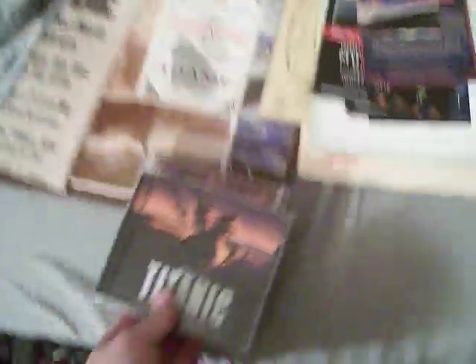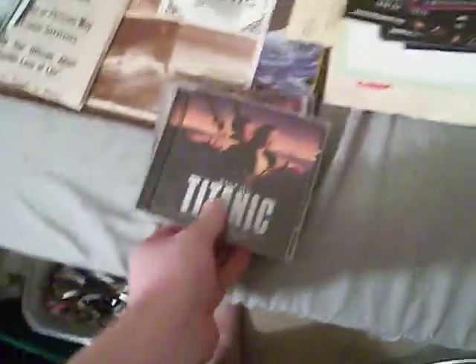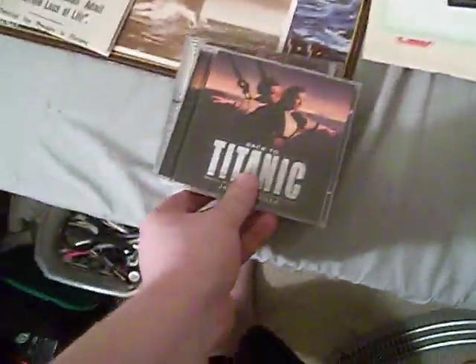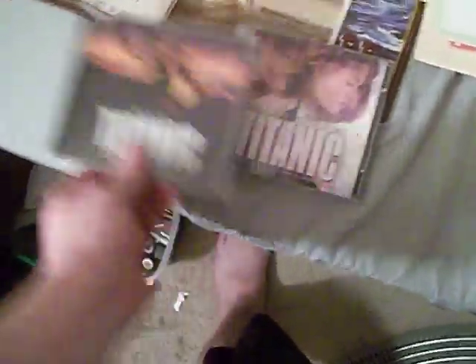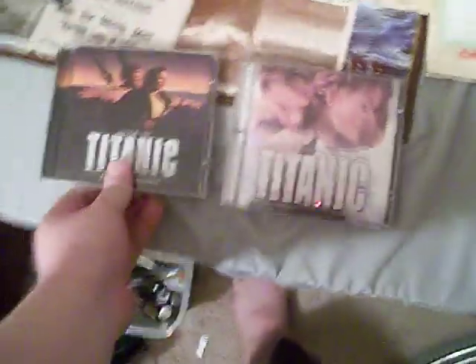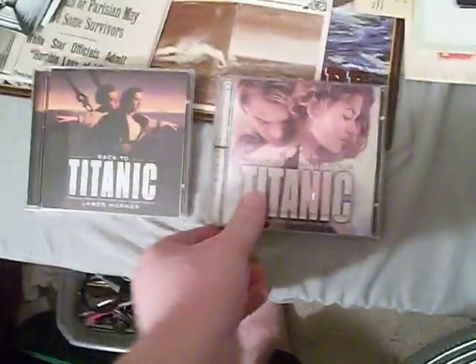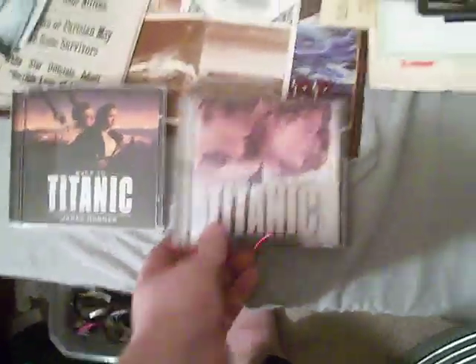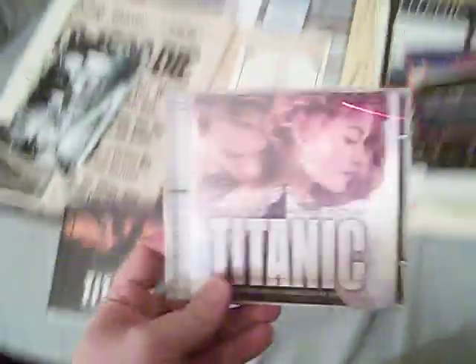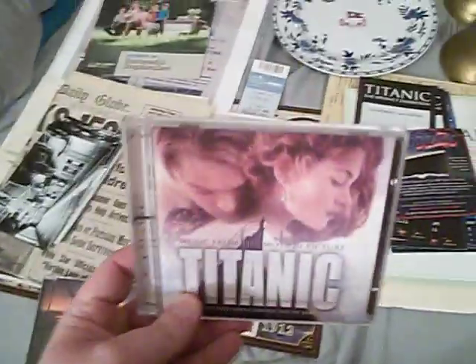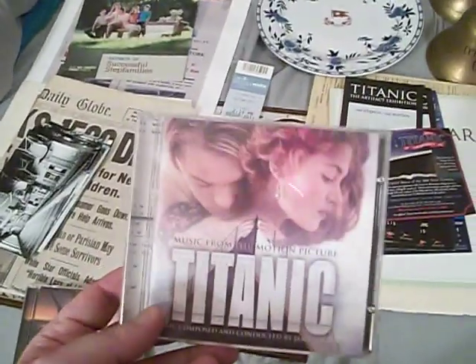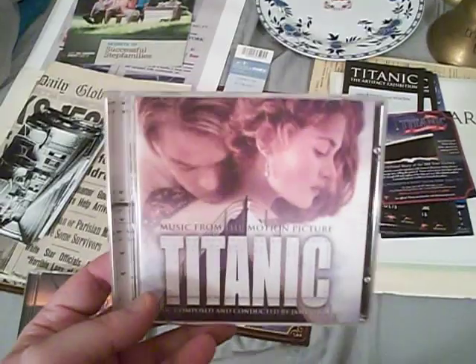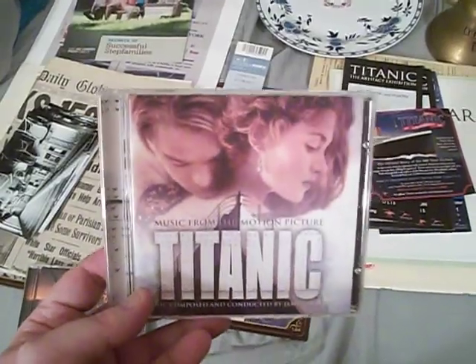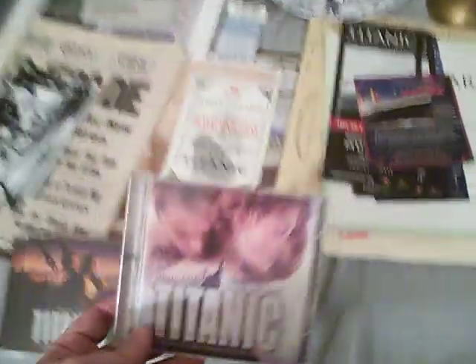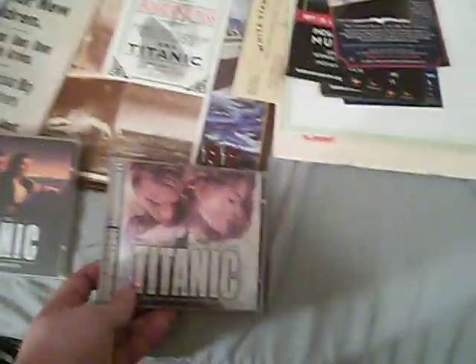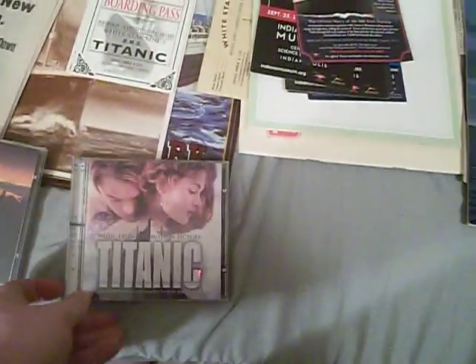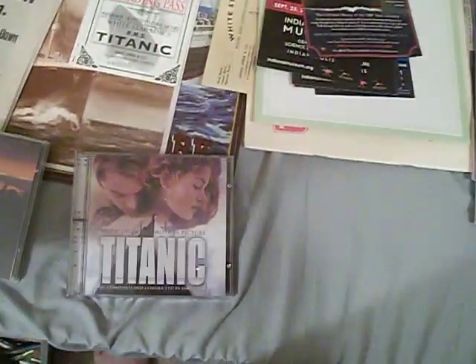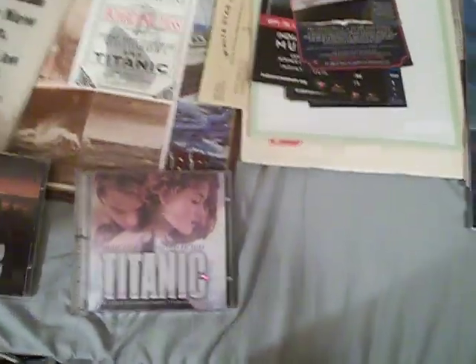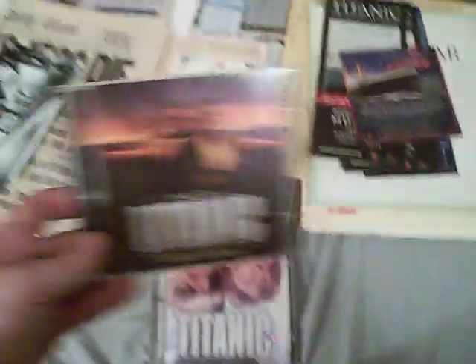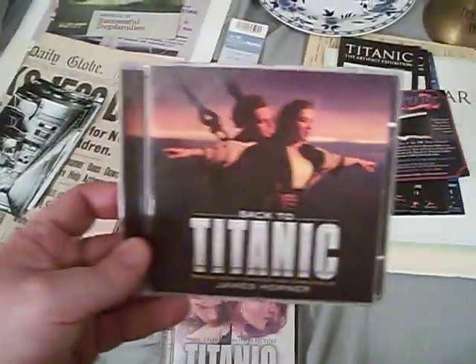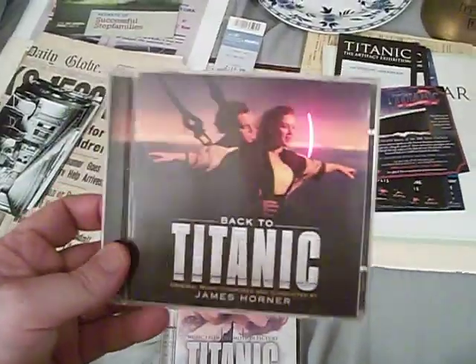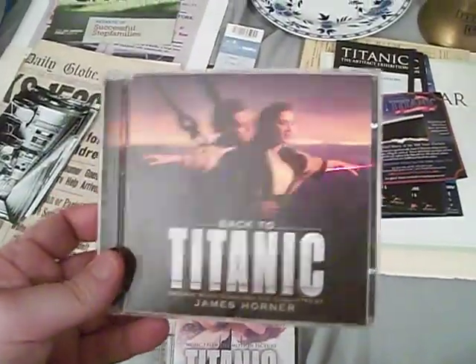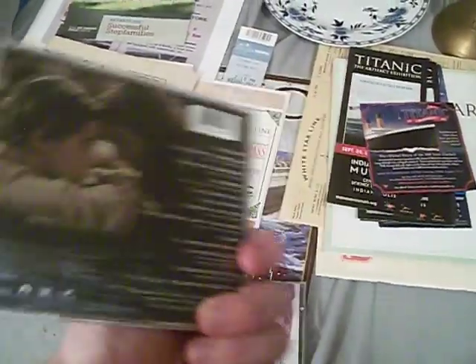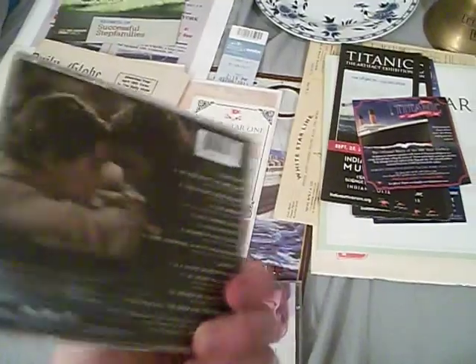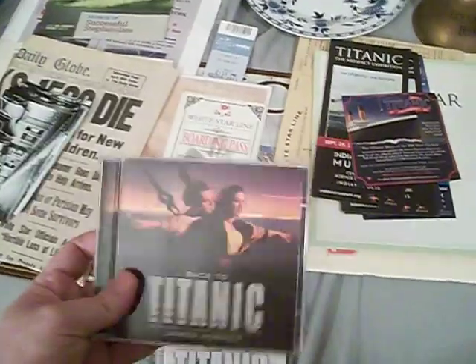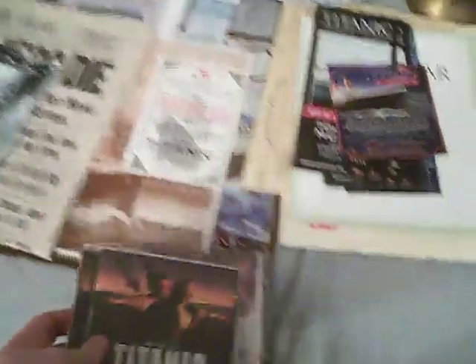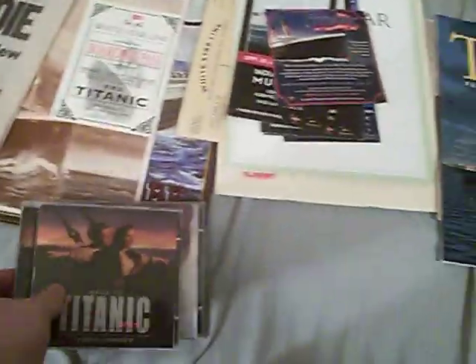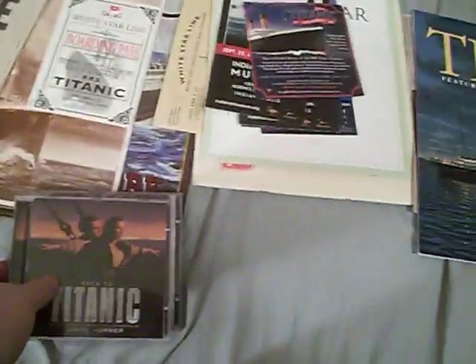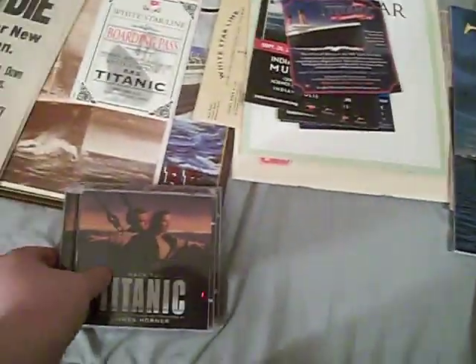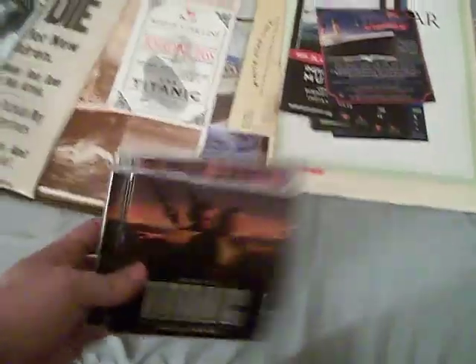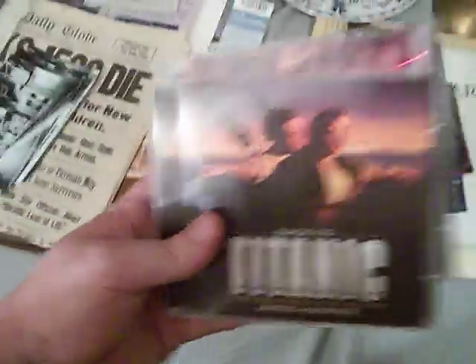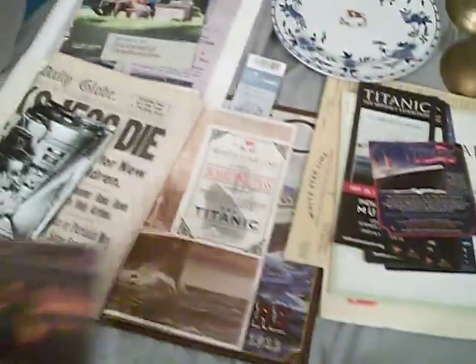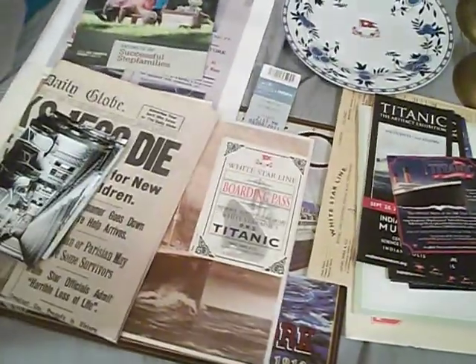I have both the original soundtrack to the movie and the Back to Titanic album. They're both very, very good CDs.